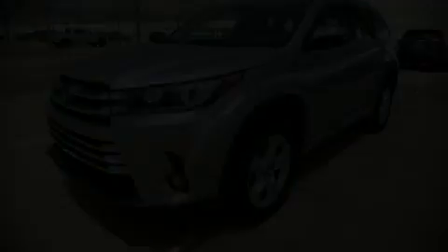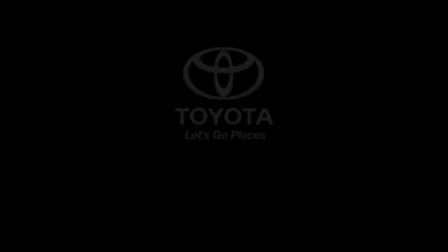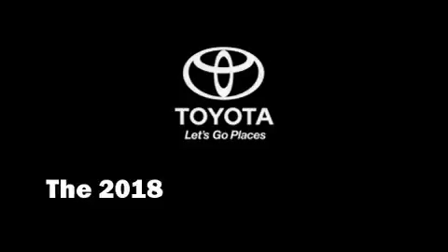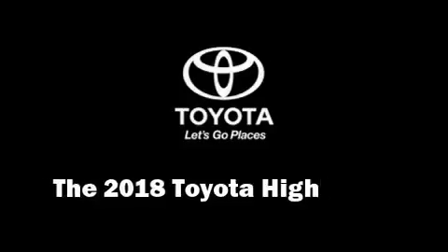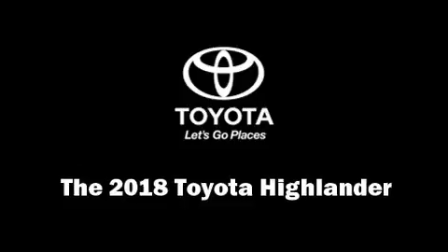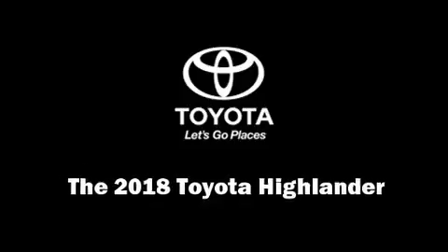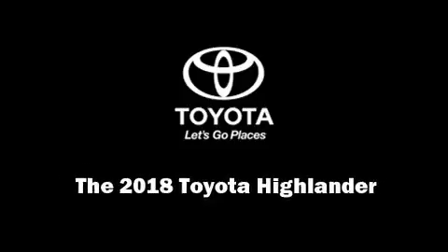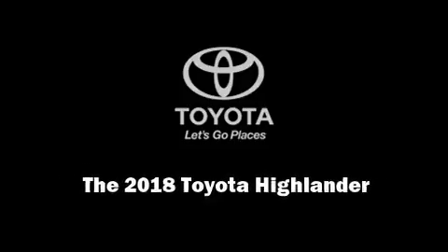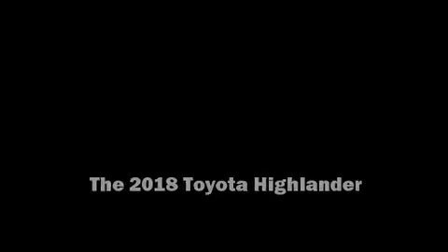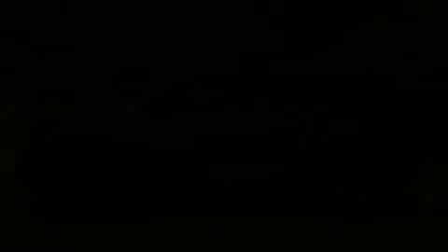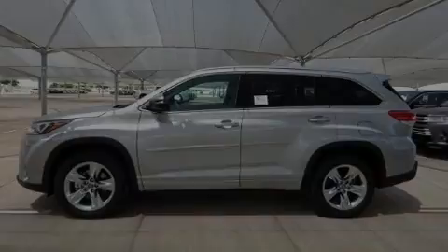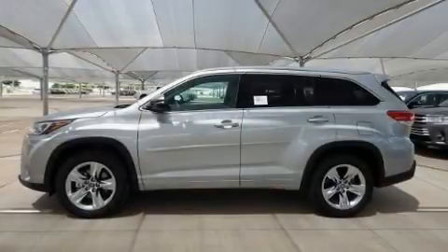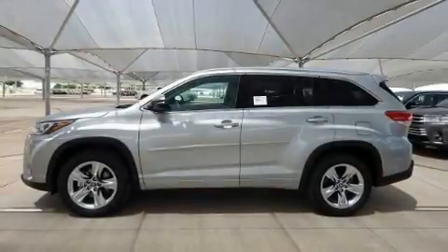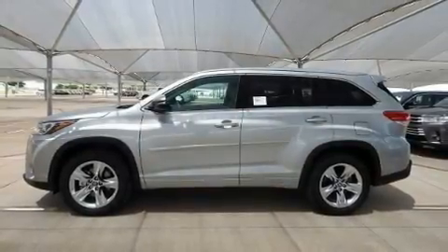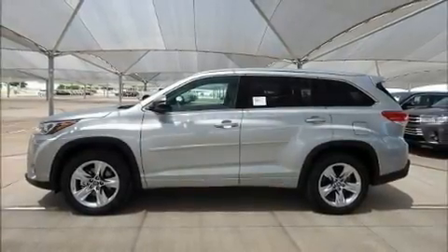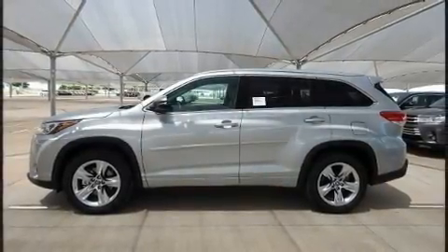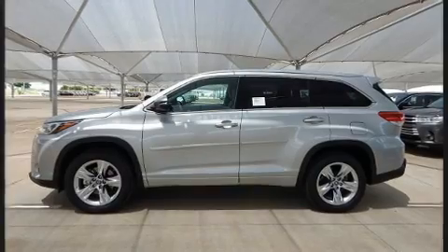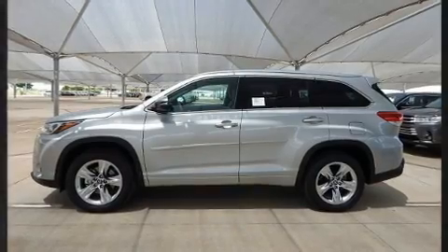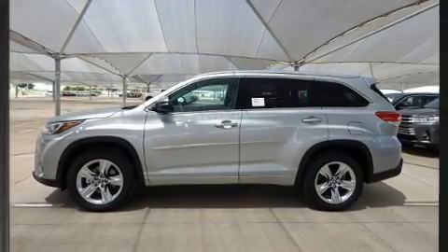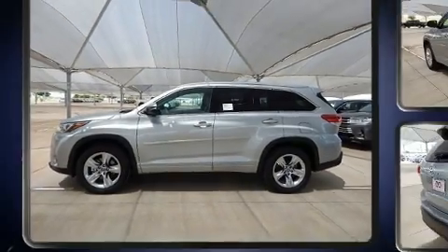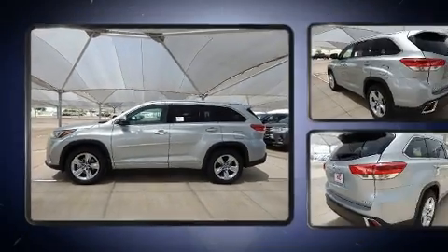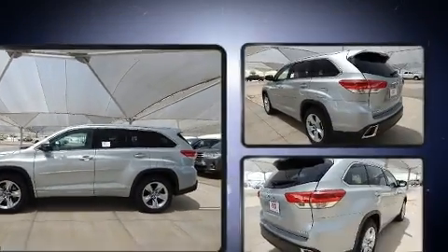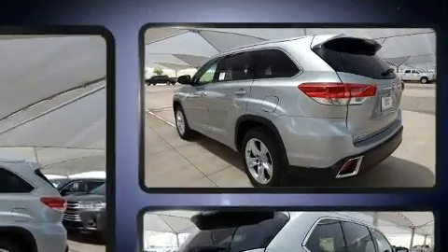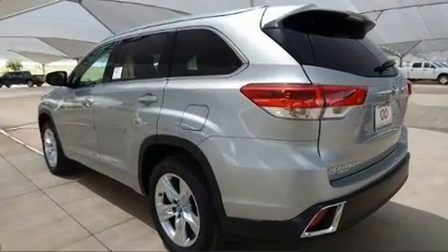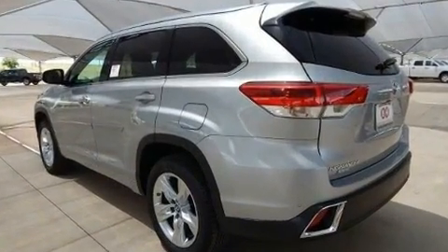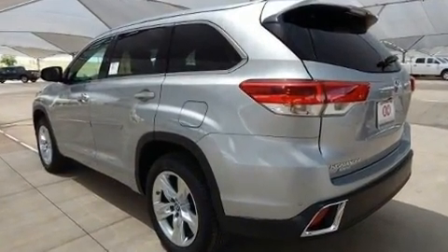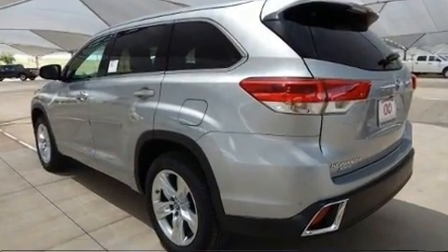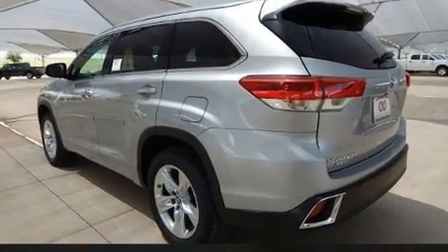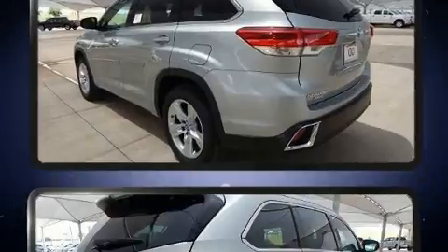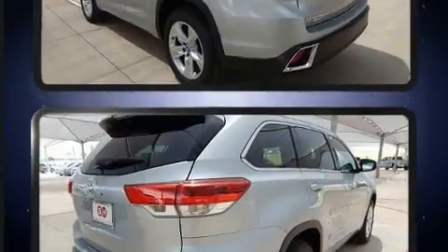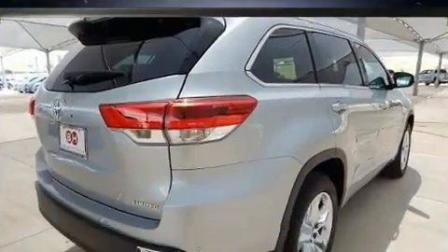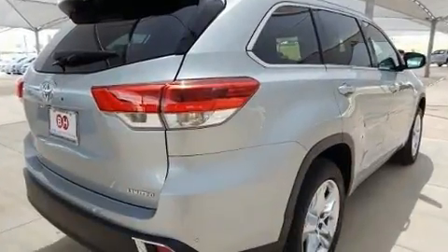Get excited about the 2018 Toyota Highlander. Smooth gear shifts are achieved thanks to the refined 6-cylinder engine. And for added security, Dynamic Stability Control supplements the drivetrain.